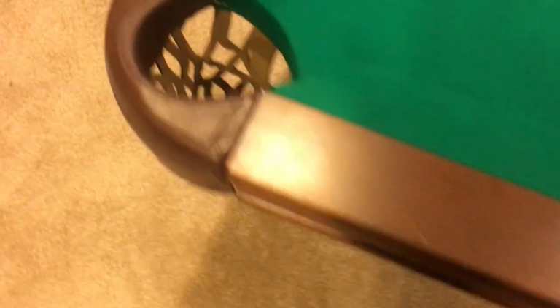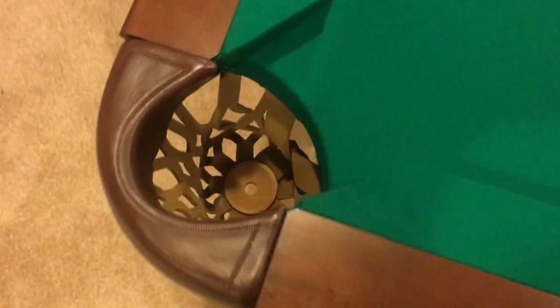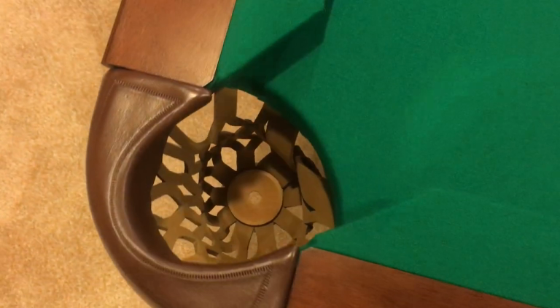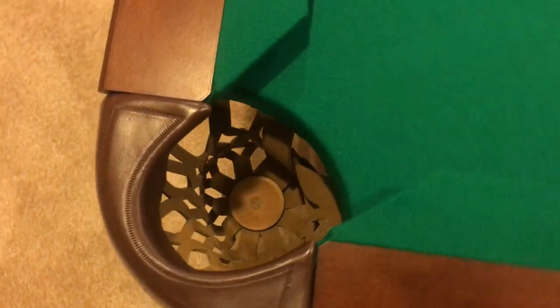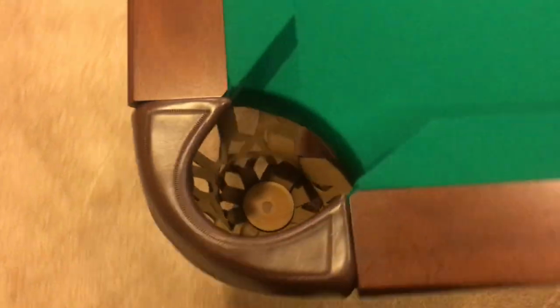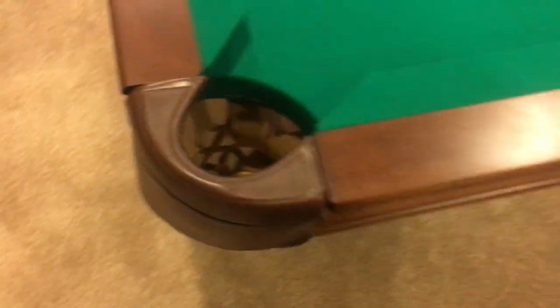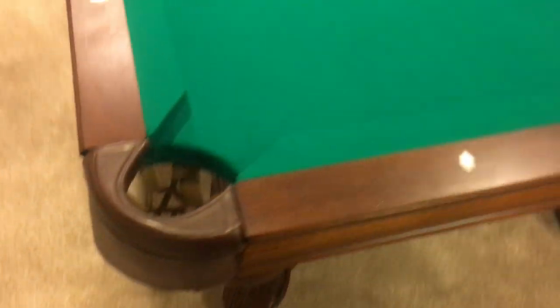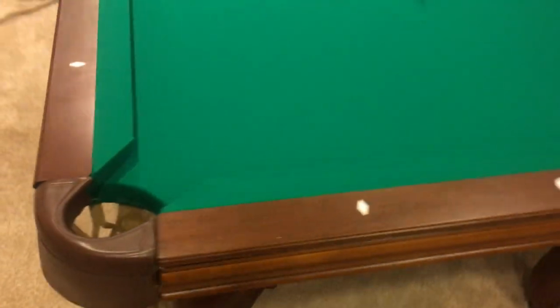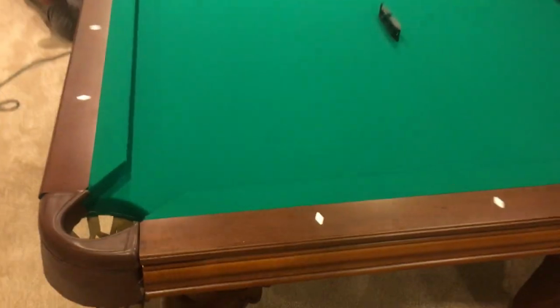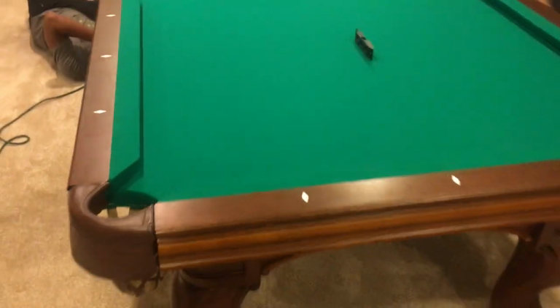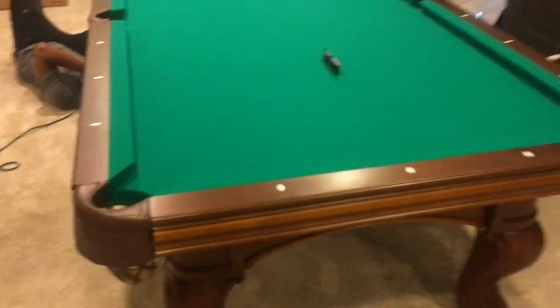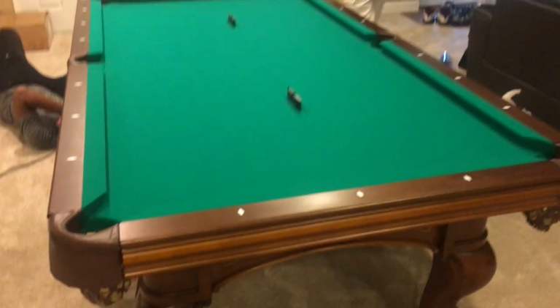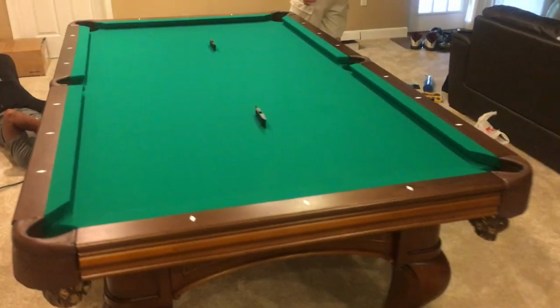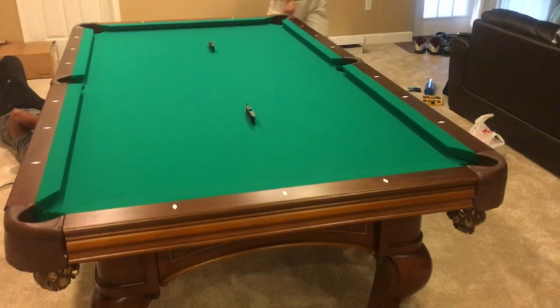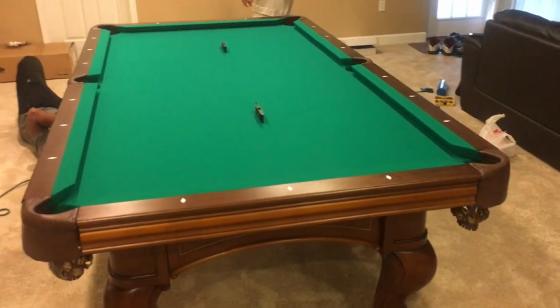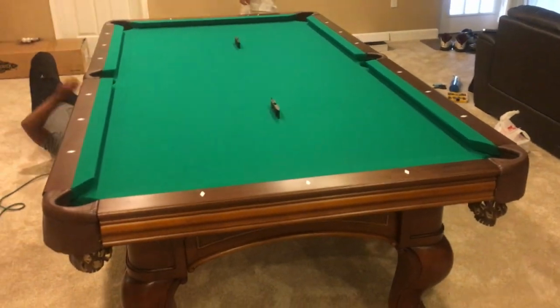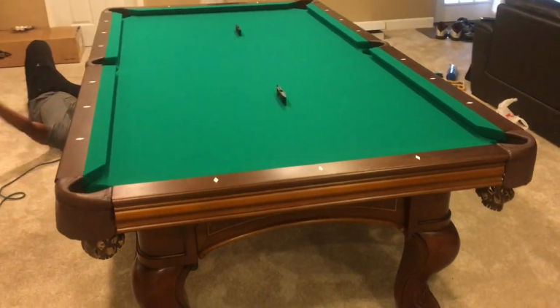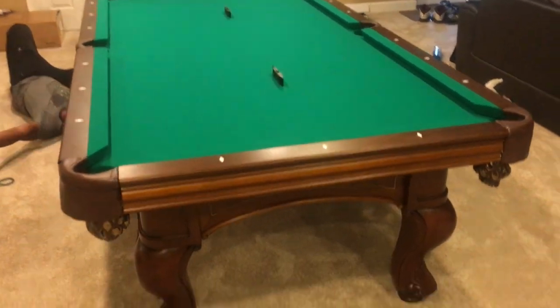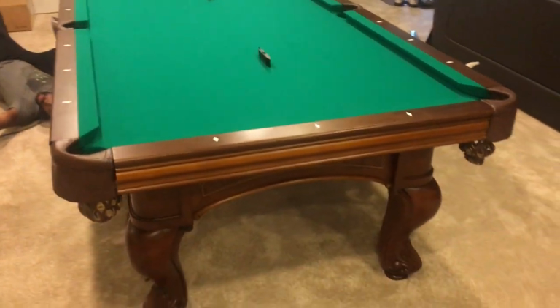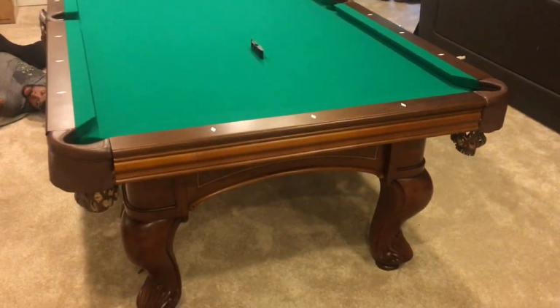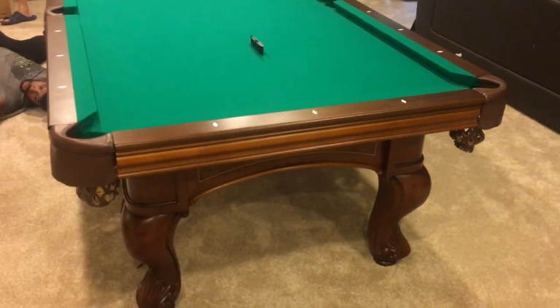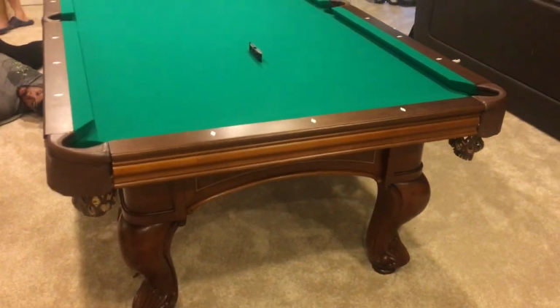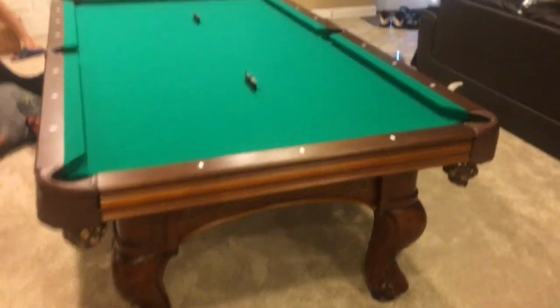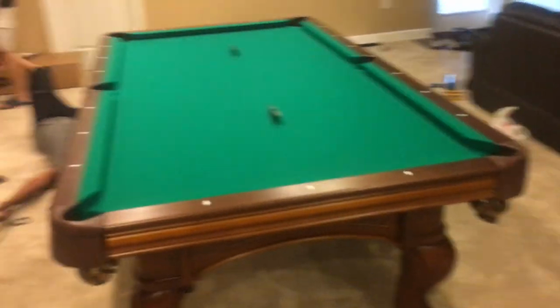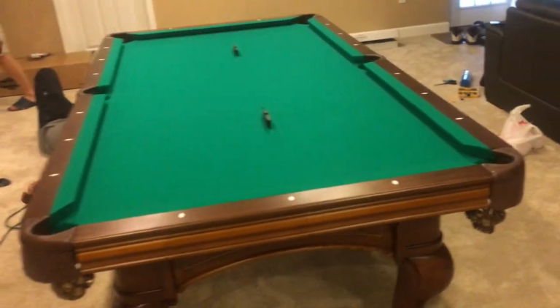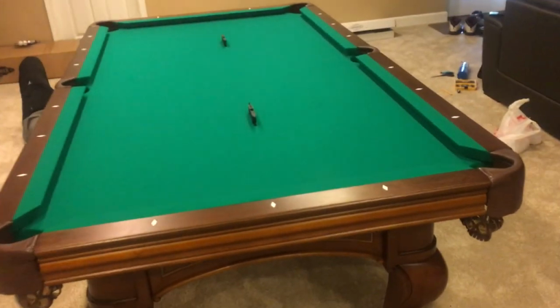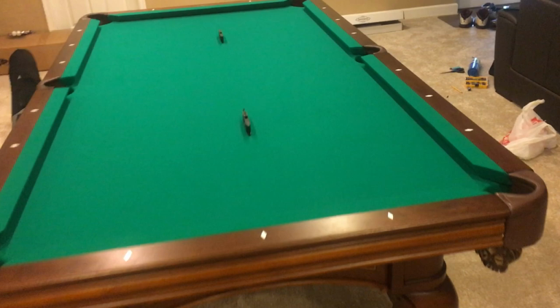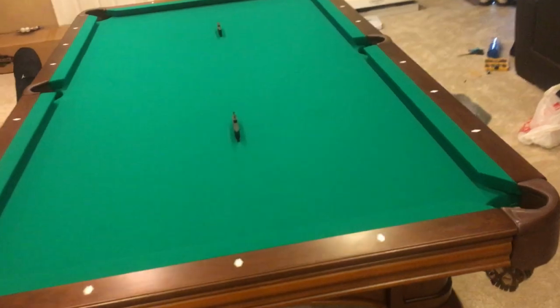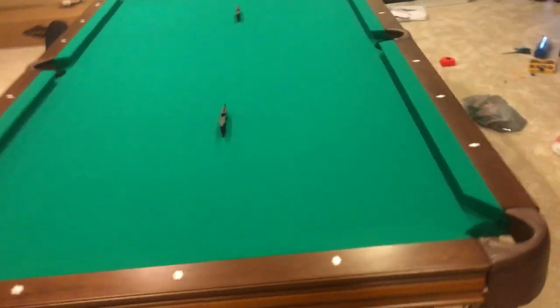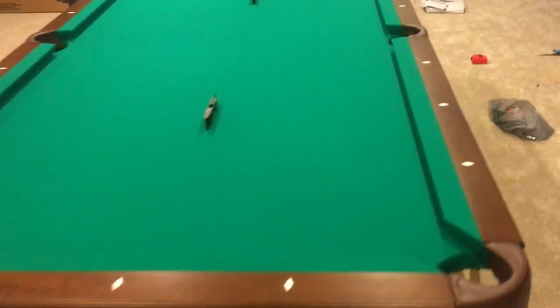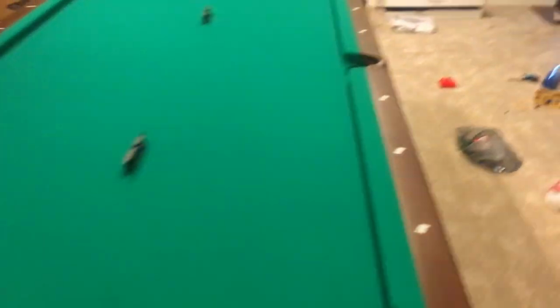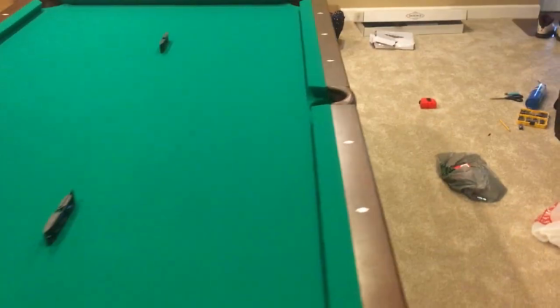Hey. You wanna go bring the paint box up now? Yeah. Might as well take it out of the box. But while y'all going up there, might as well take some of those boxes and throw them in the back of the truck. Okay.